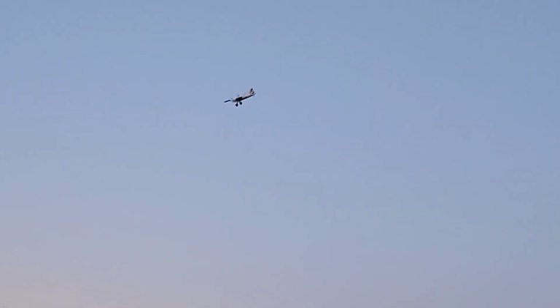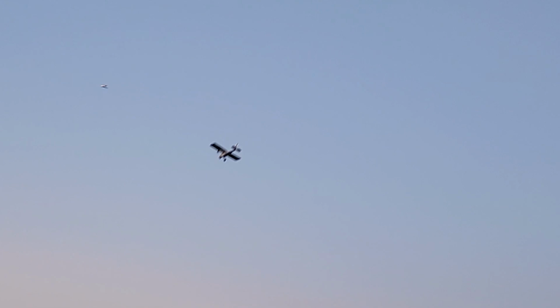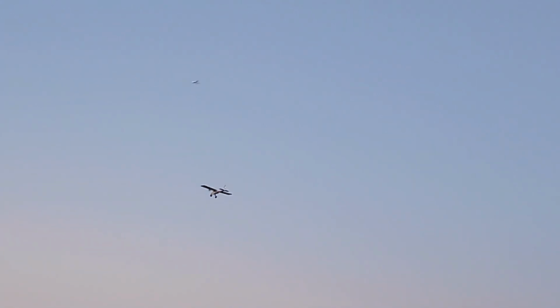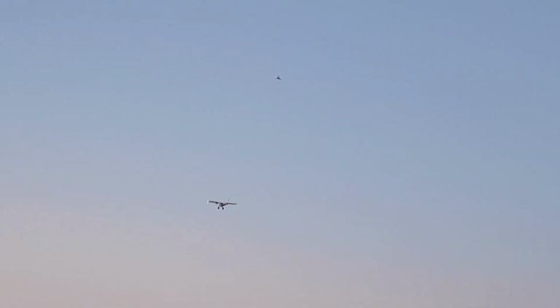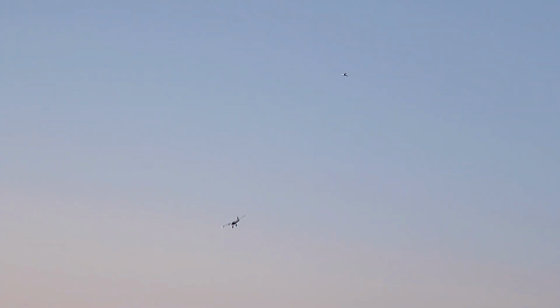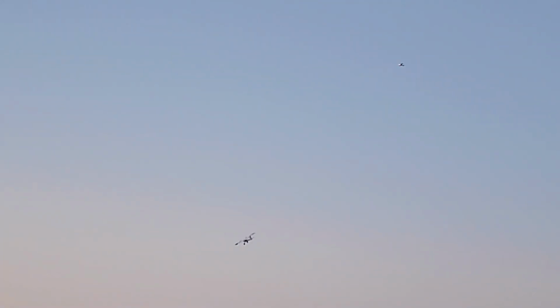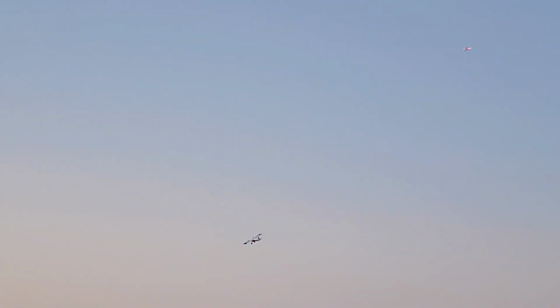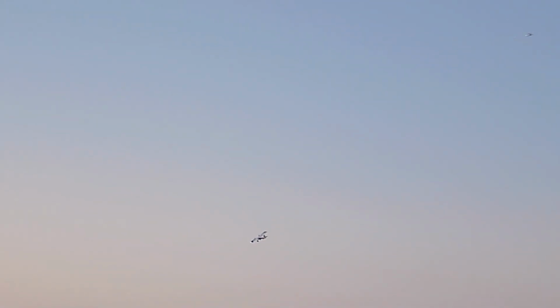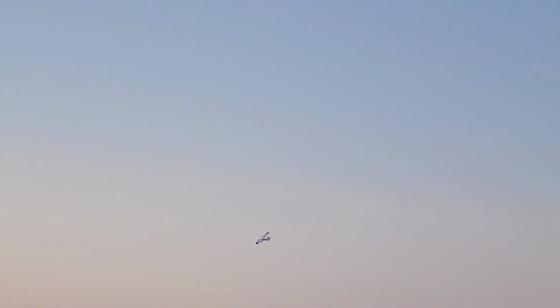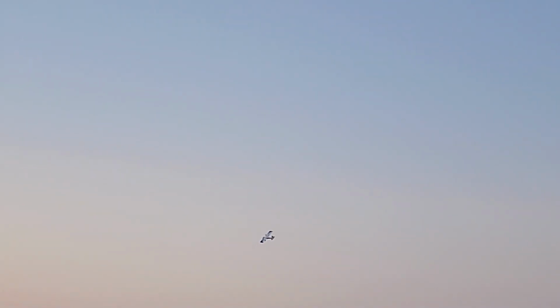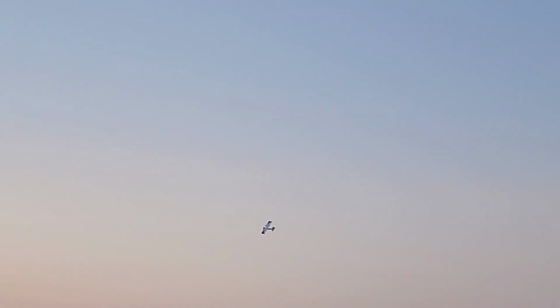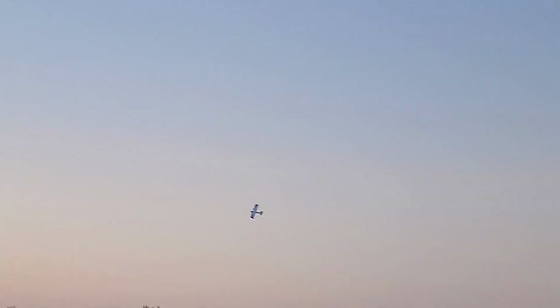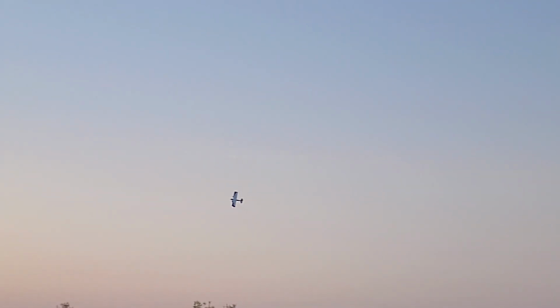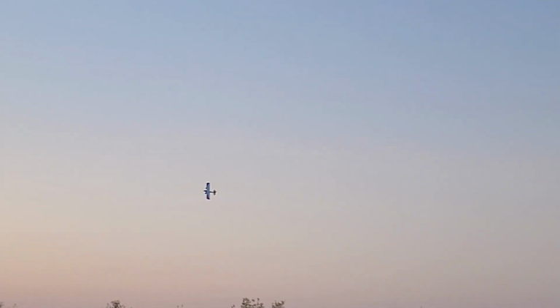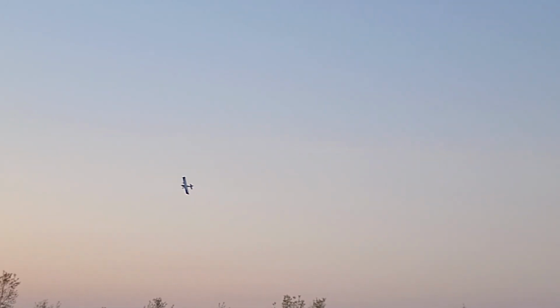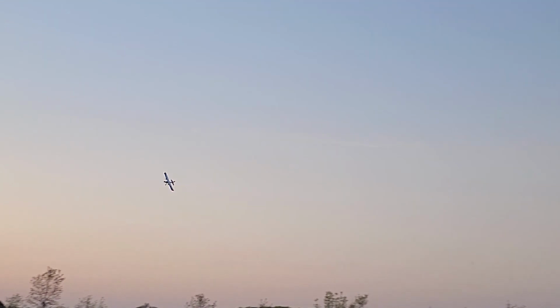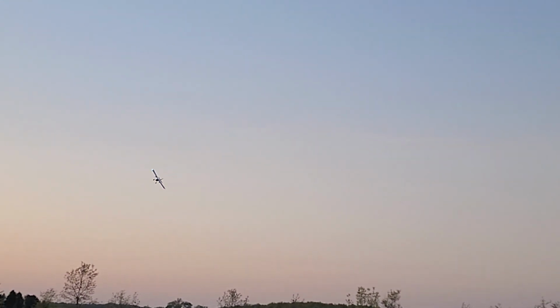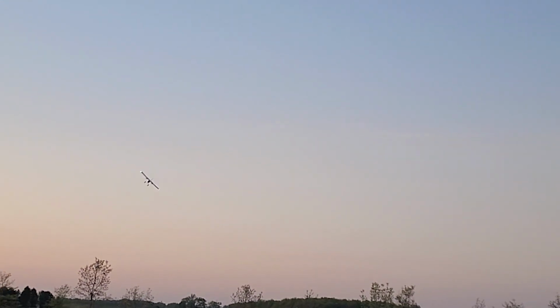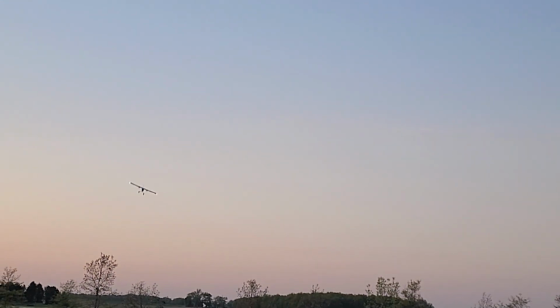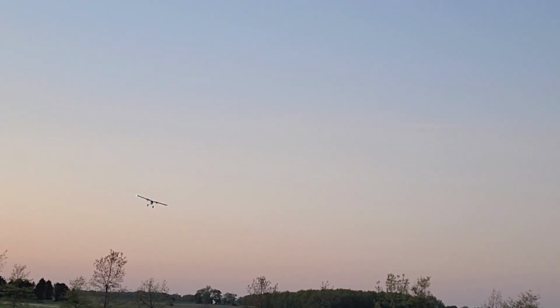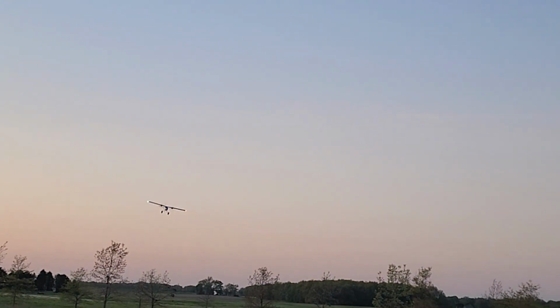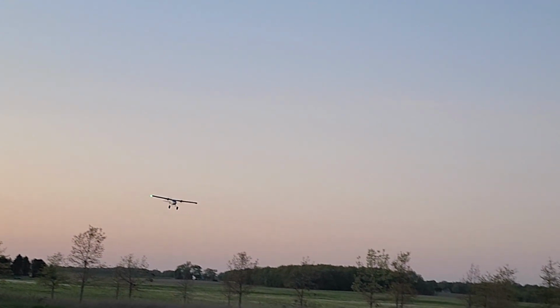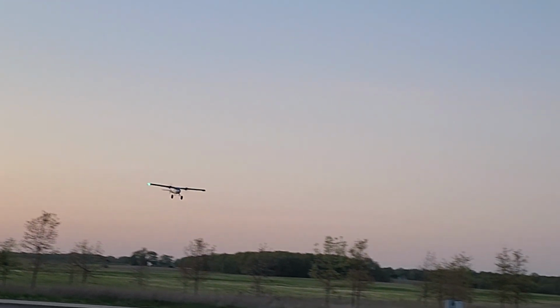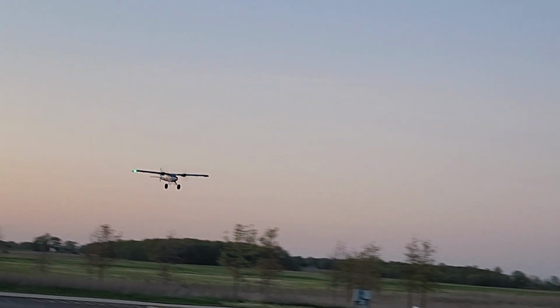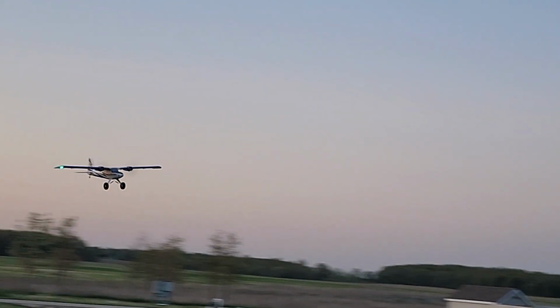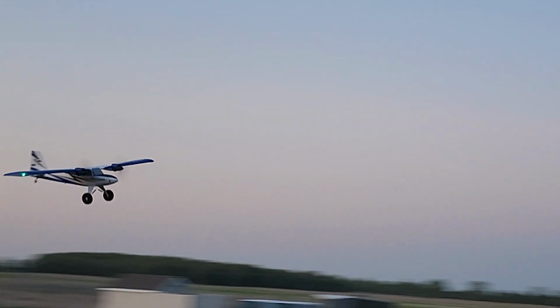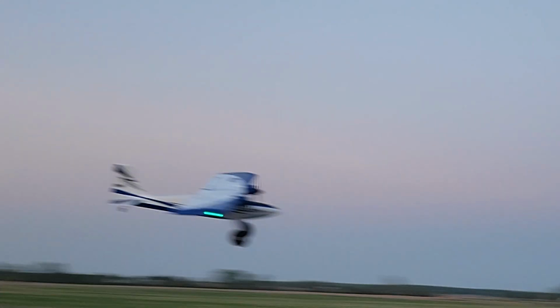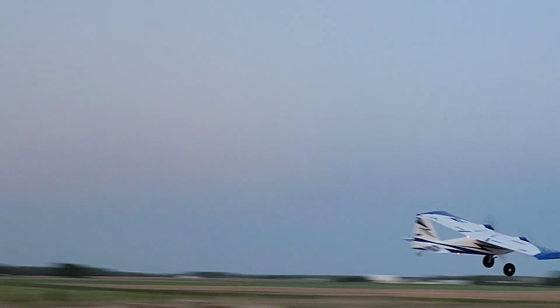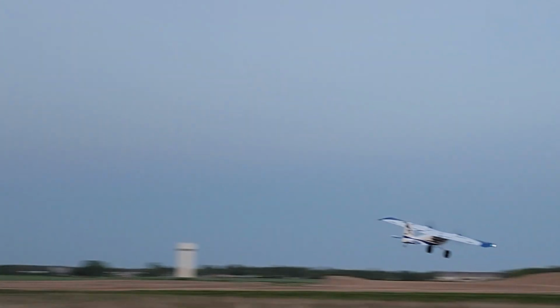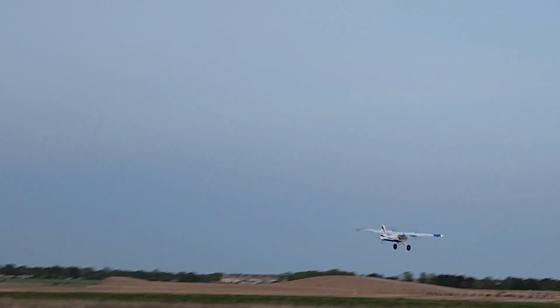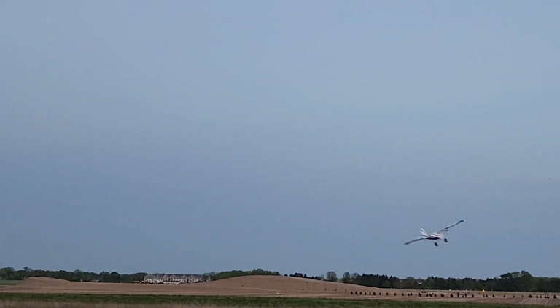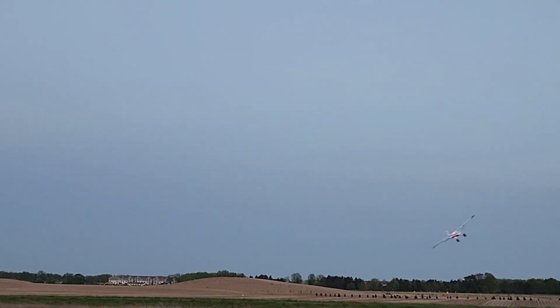We're not going to go upside down — I'm a little nervous to do inverted, especially with it being just a little bit dark out. But it is flying so good, I'm so happy.